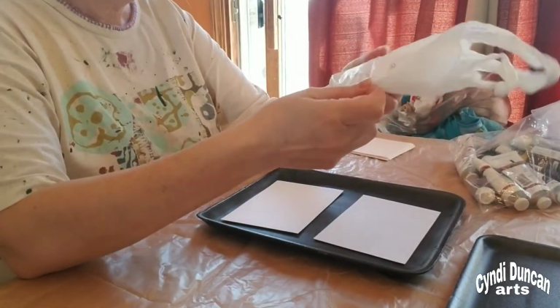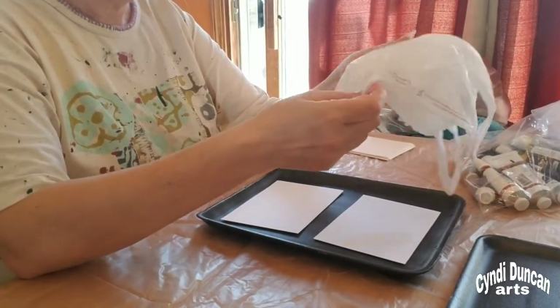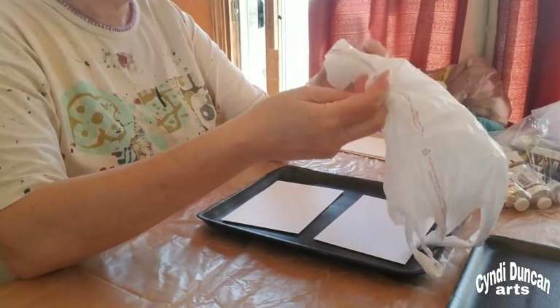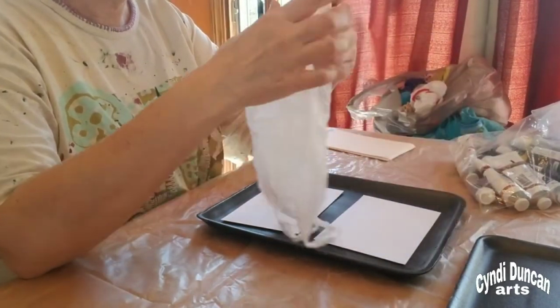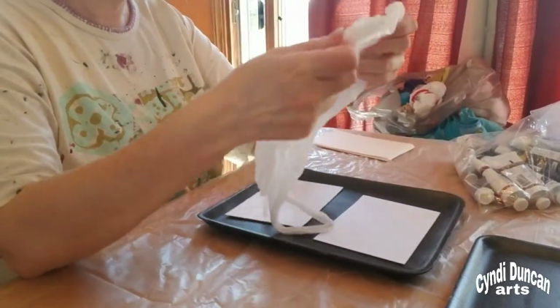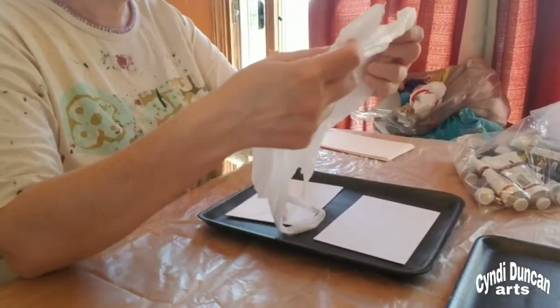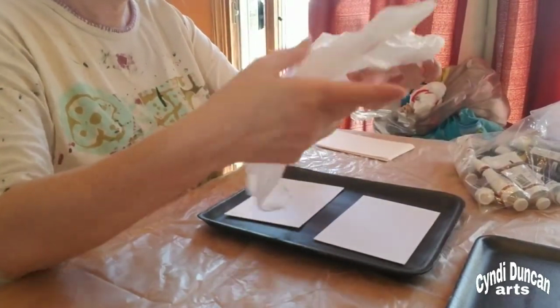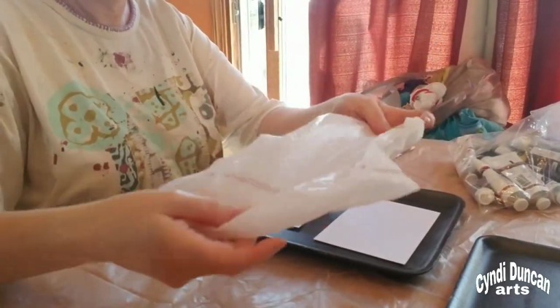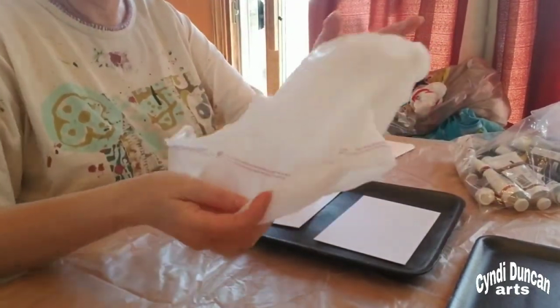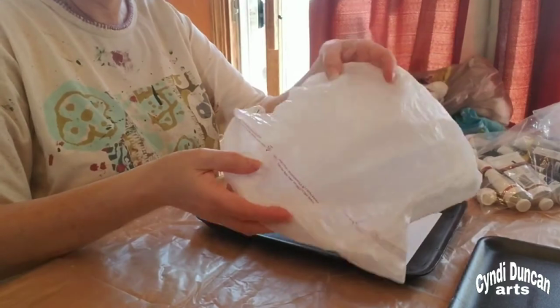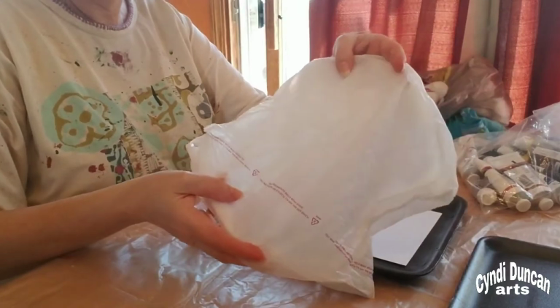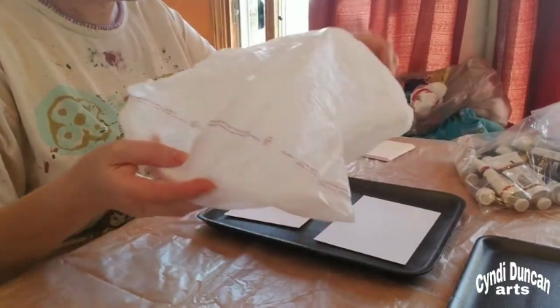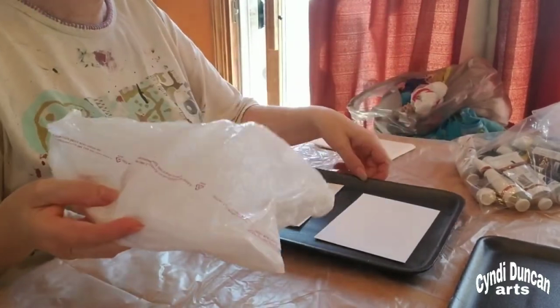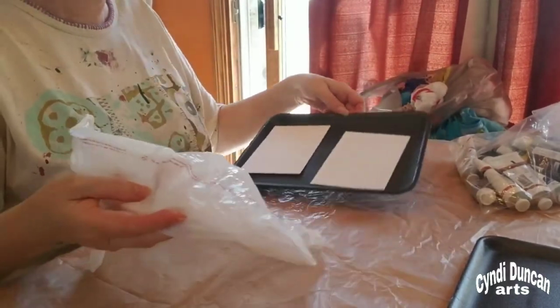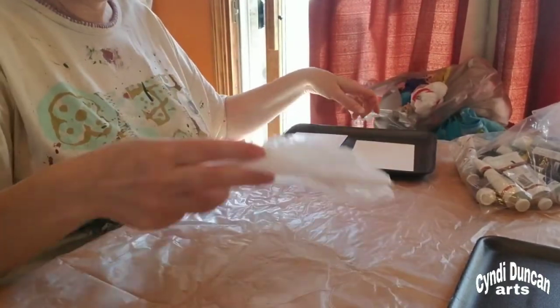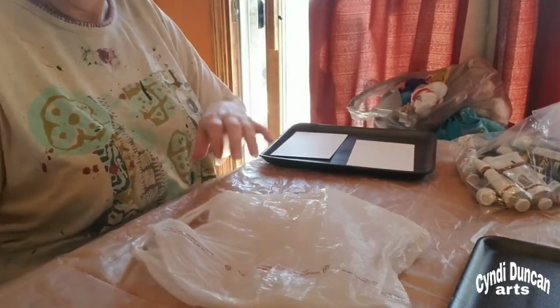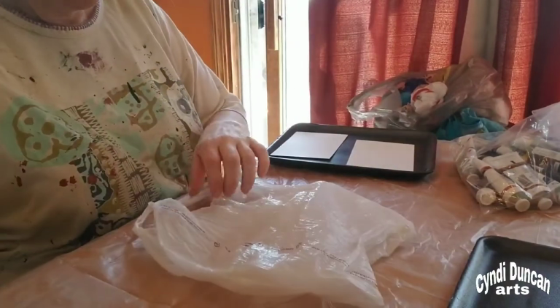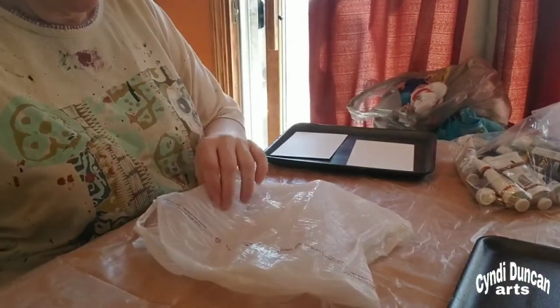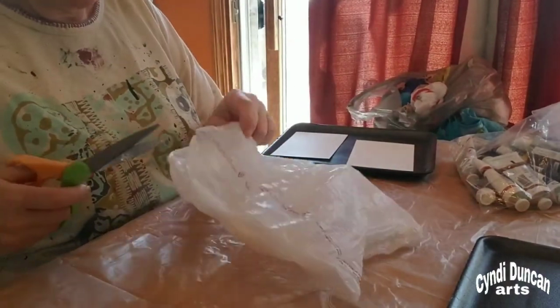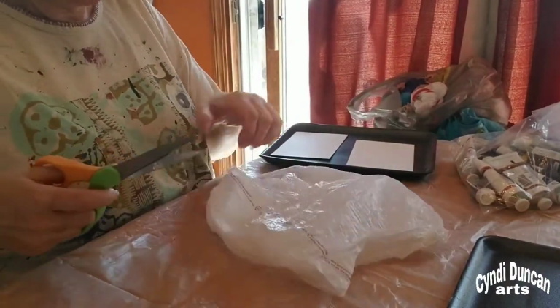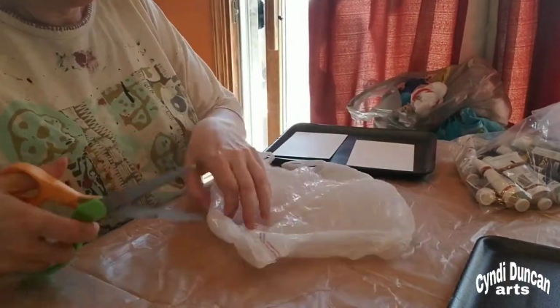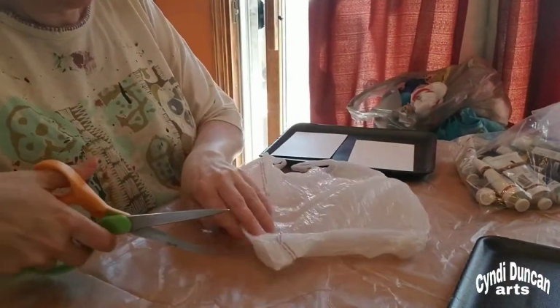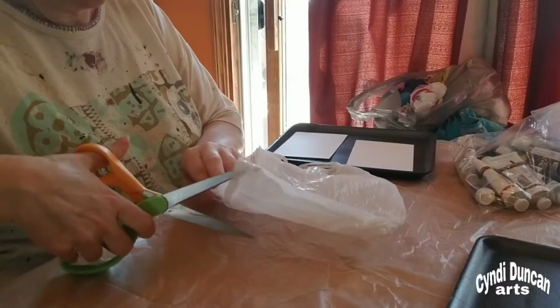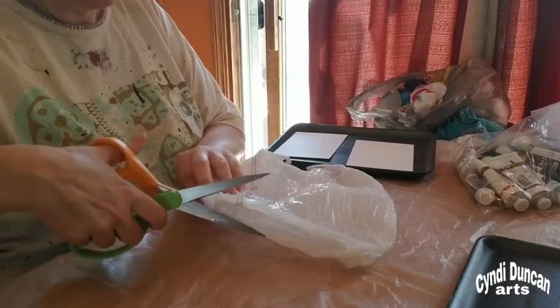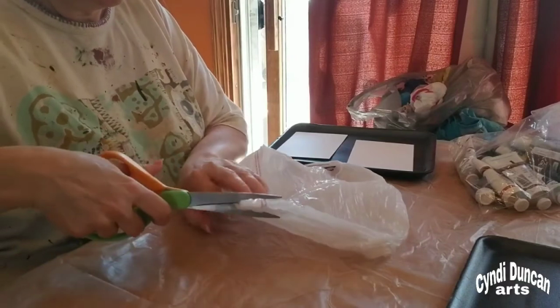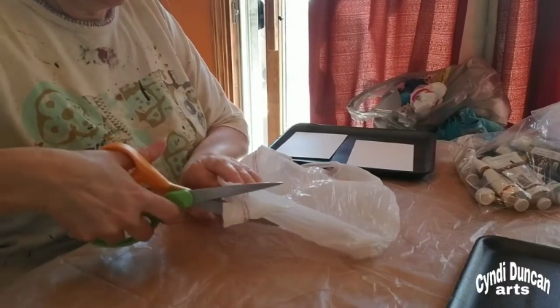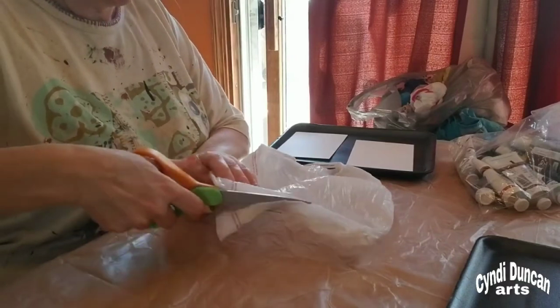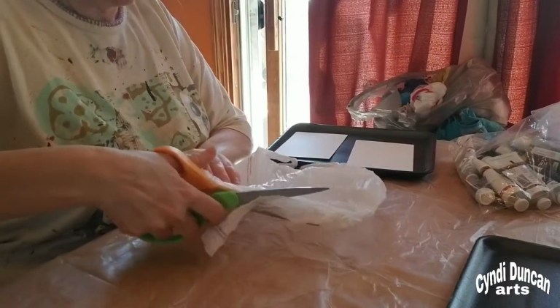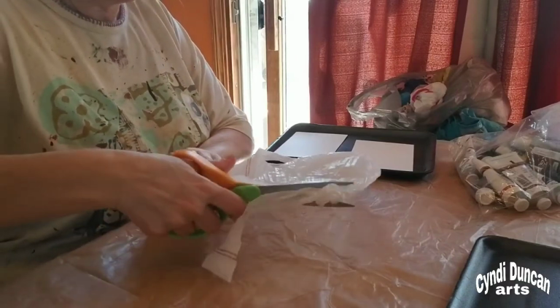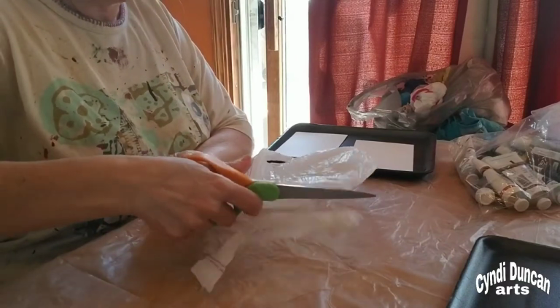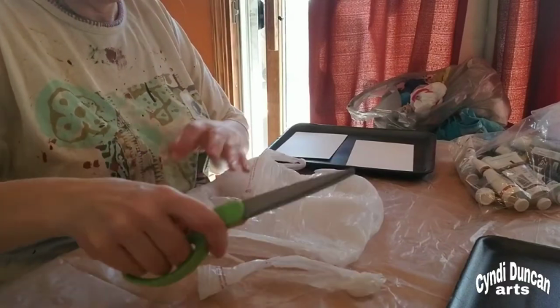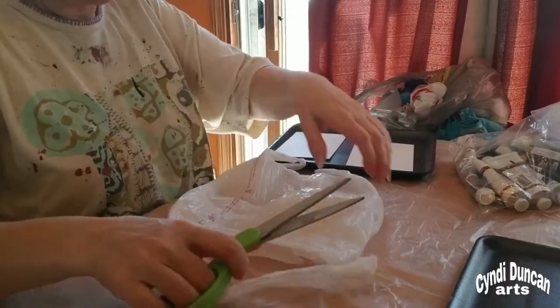I'm taking a plastic bag — a shopping bag — and I am just cutting it so that I can open it out.